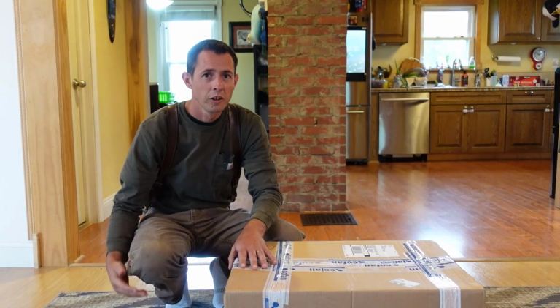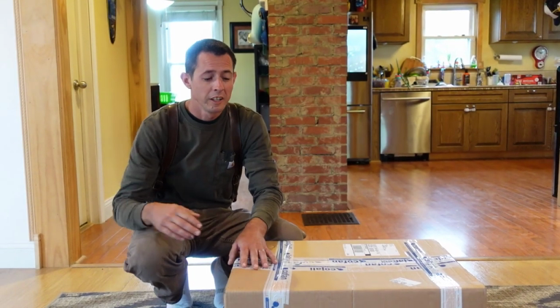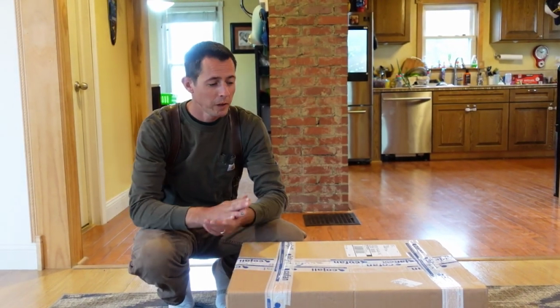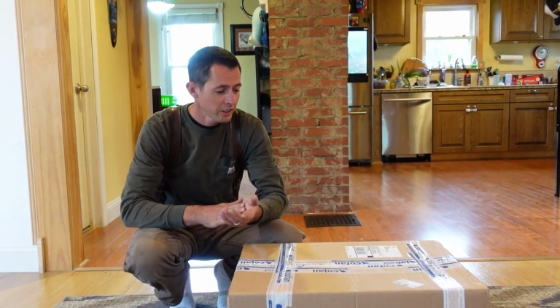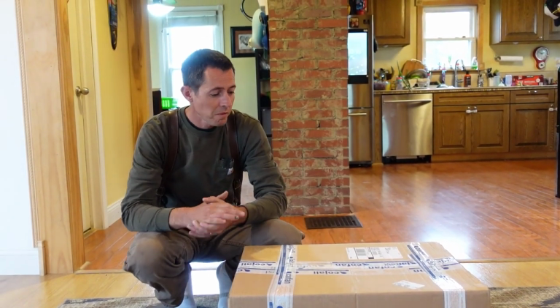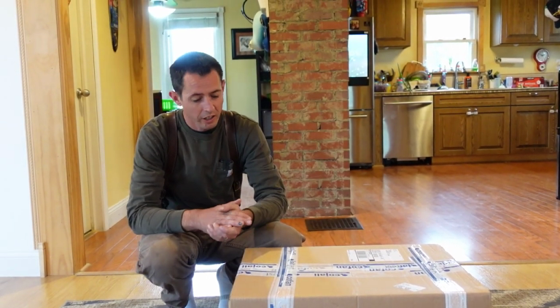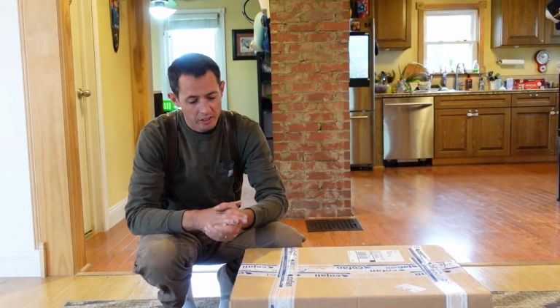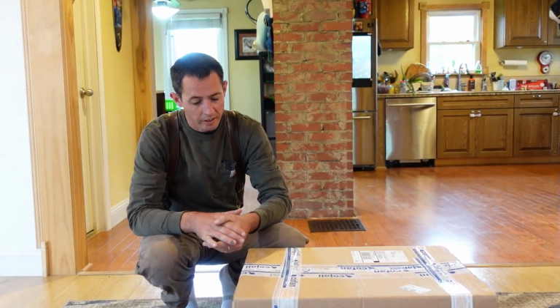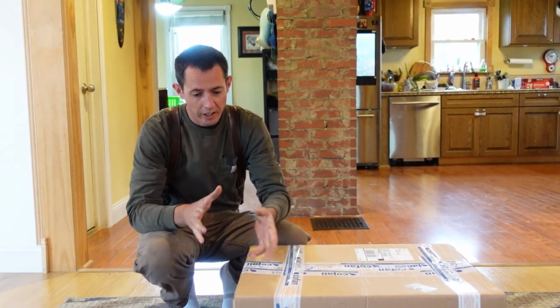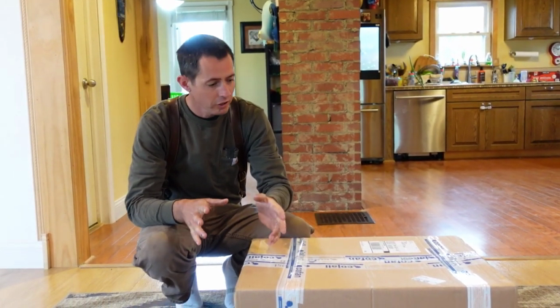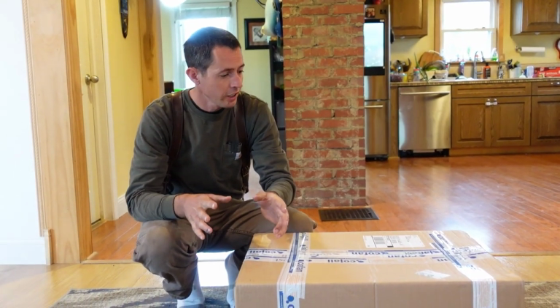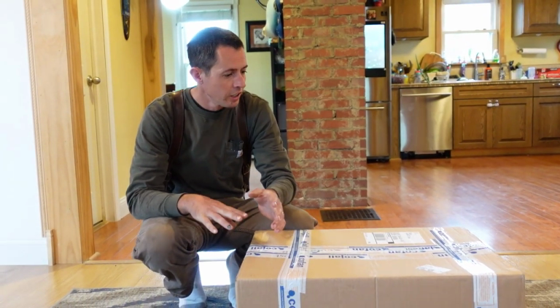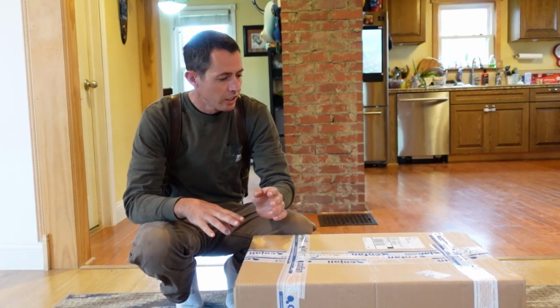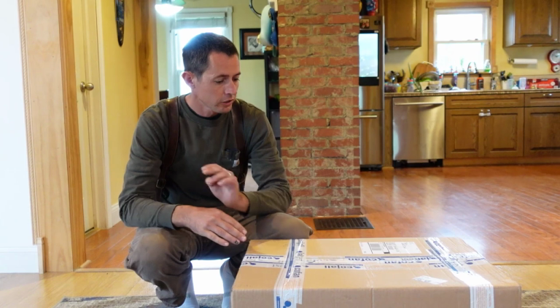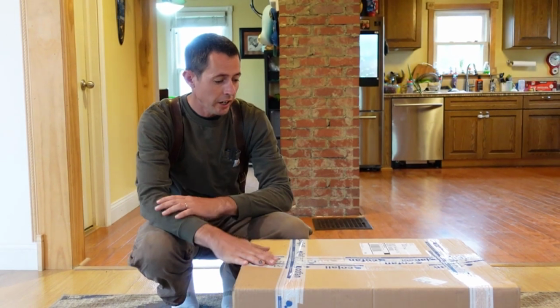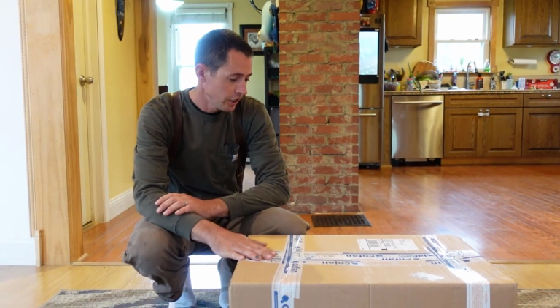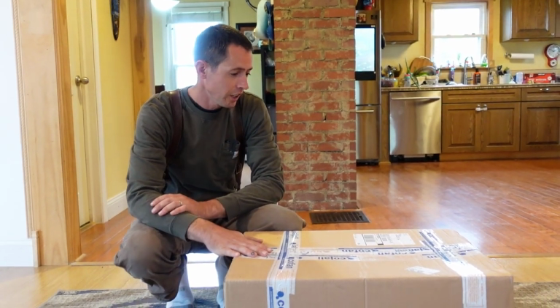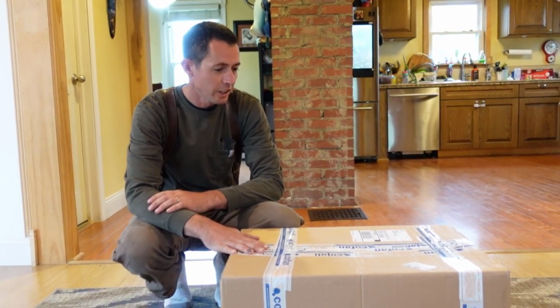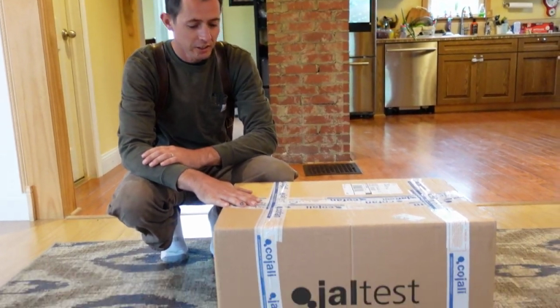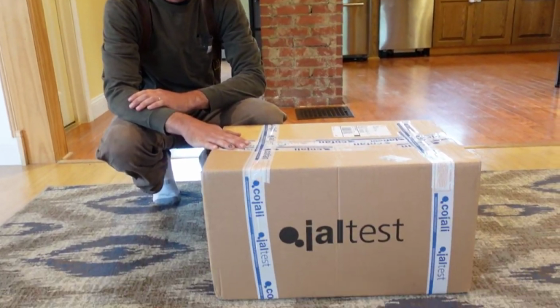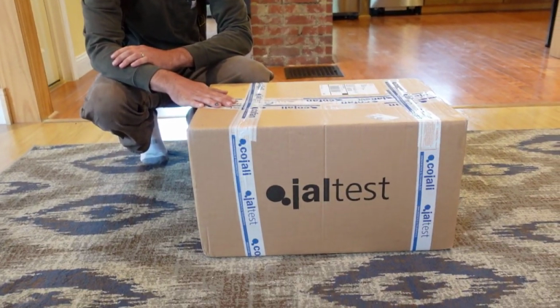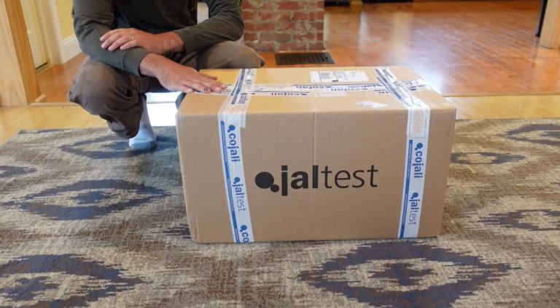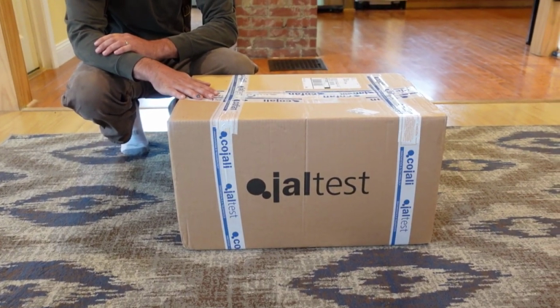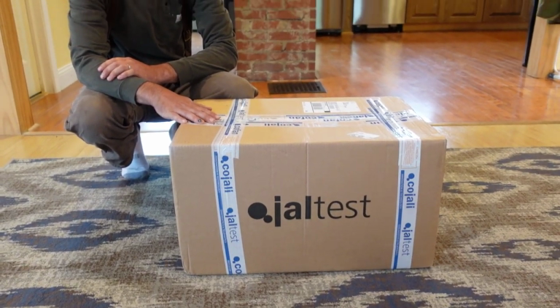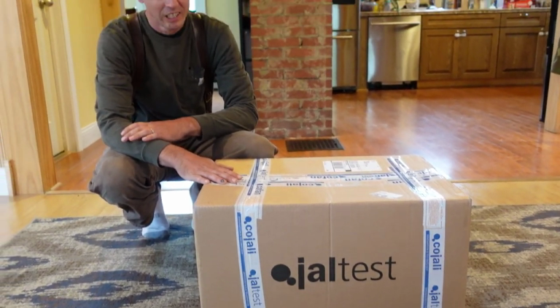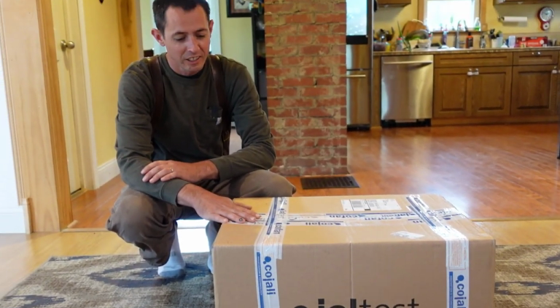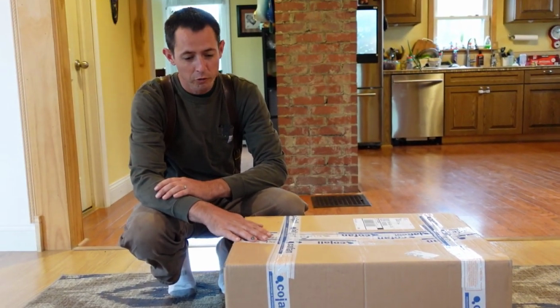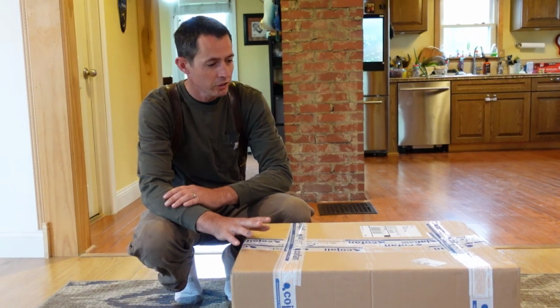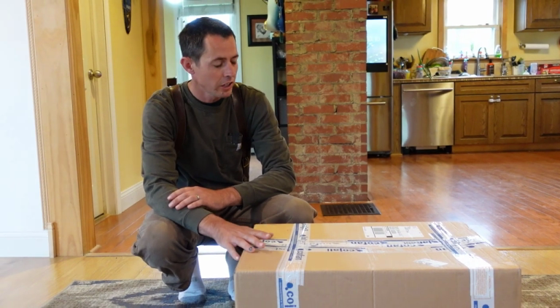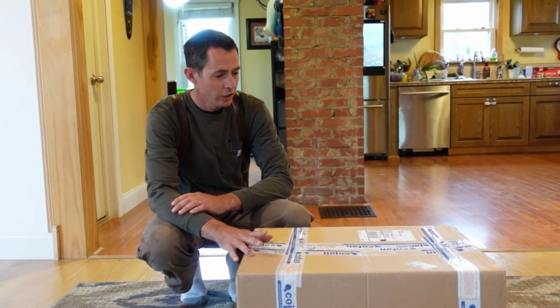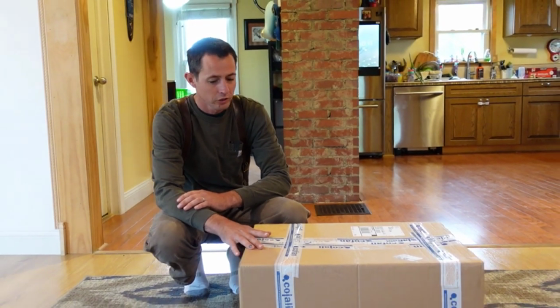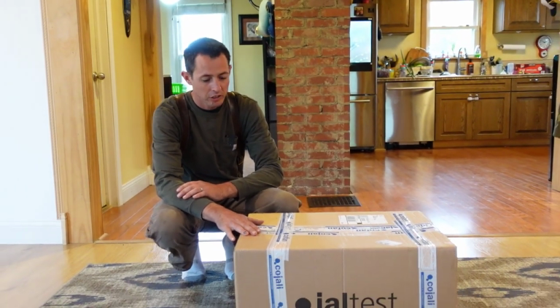Hi everybody, Ryan back again. So I got a package here — quite an expensive package, a little over ten thousand dollars in this box.